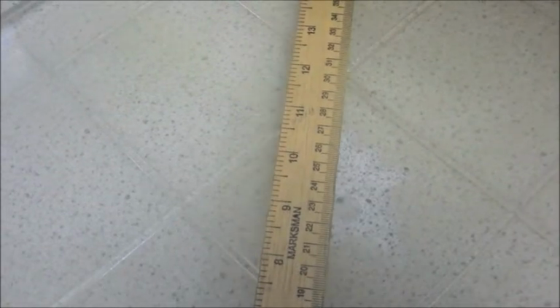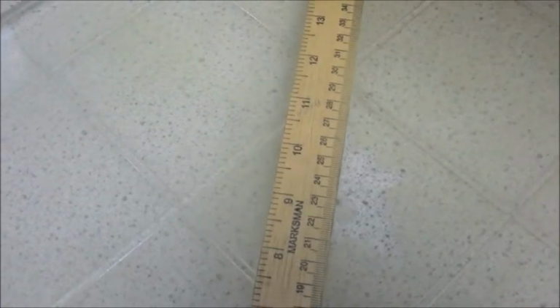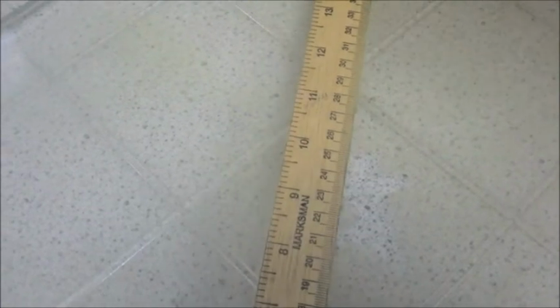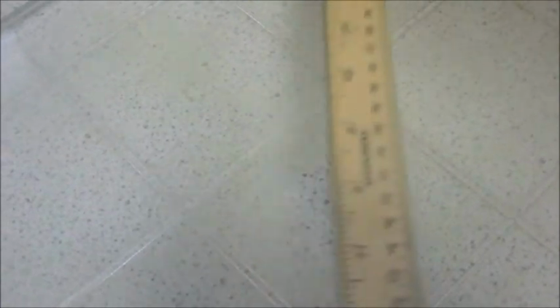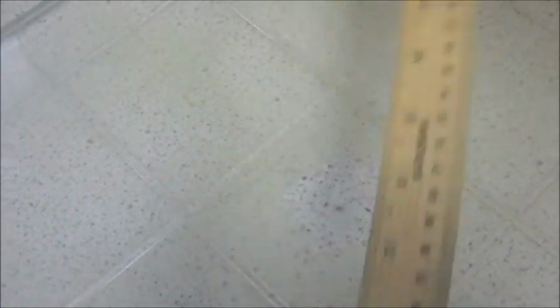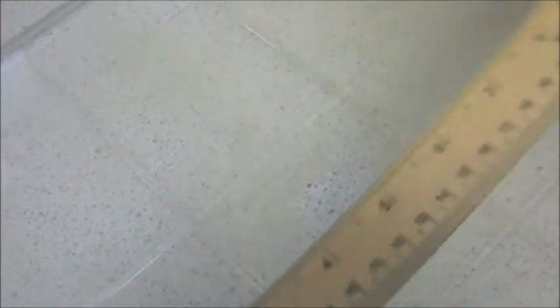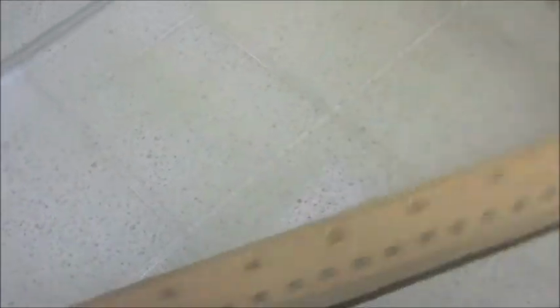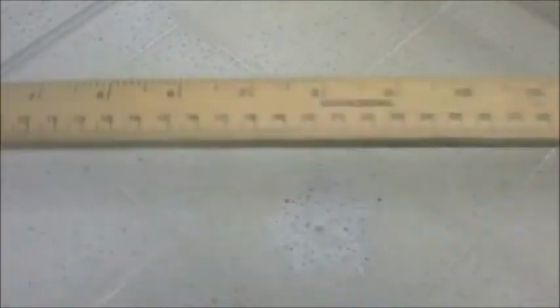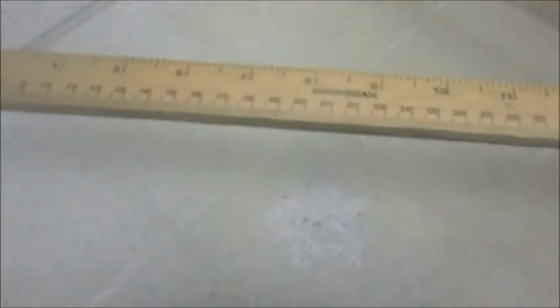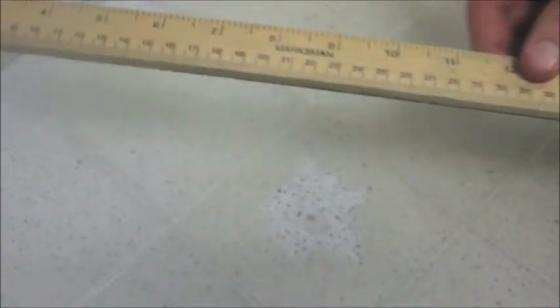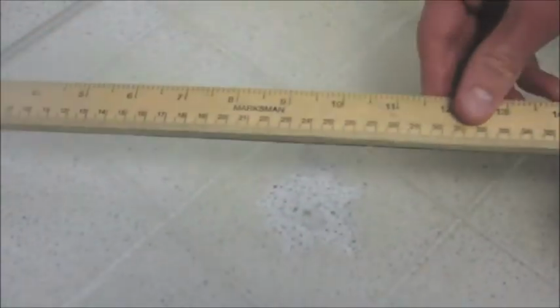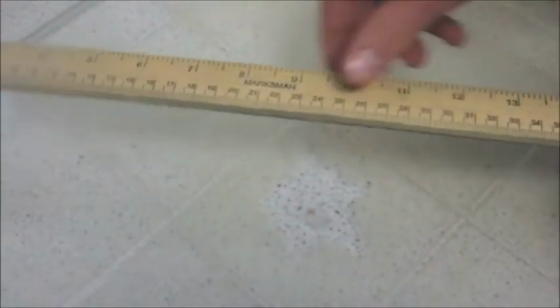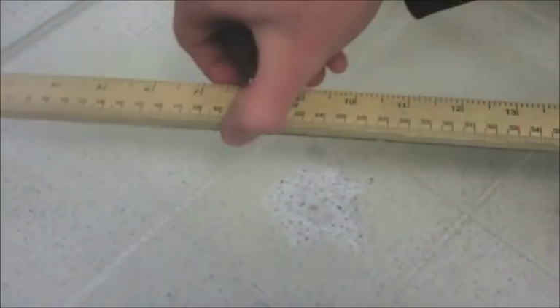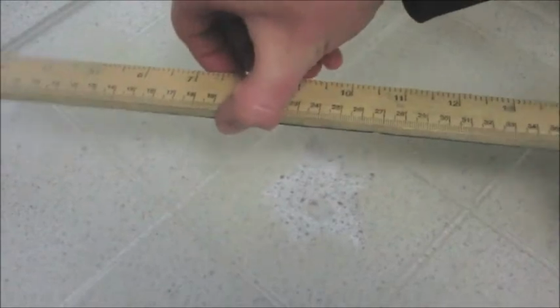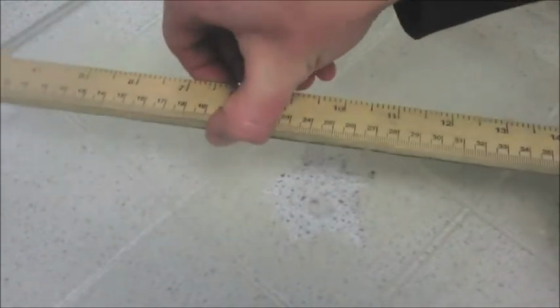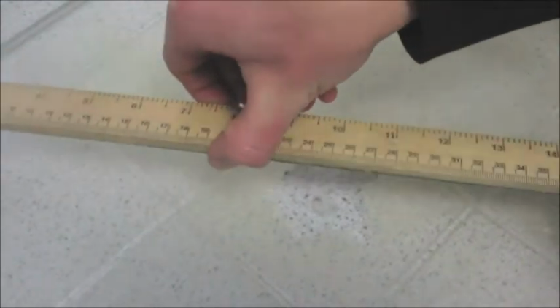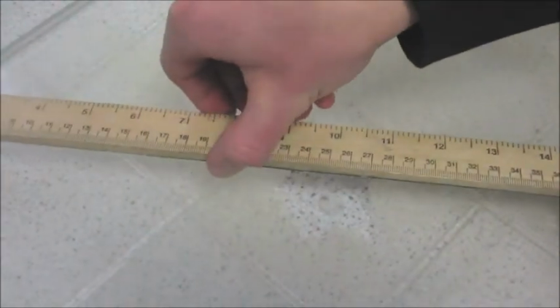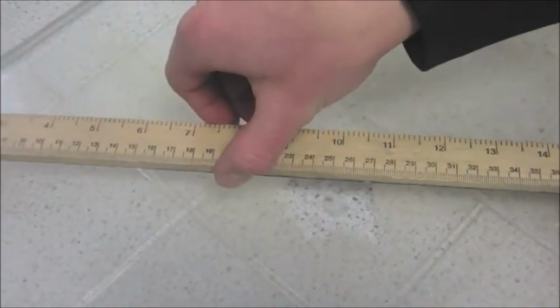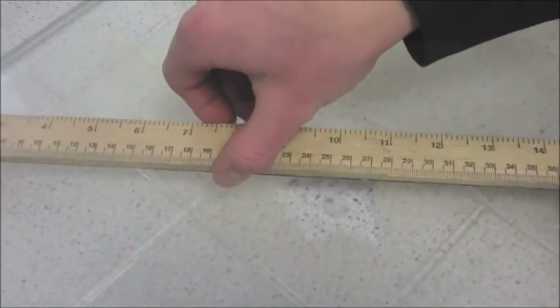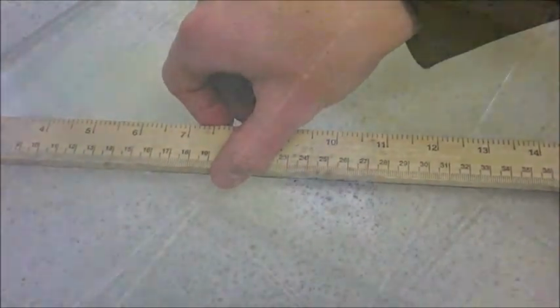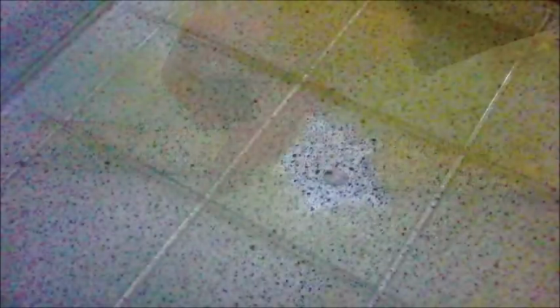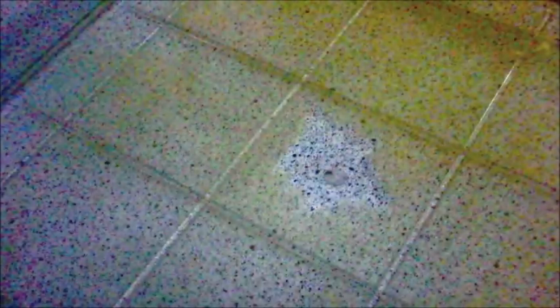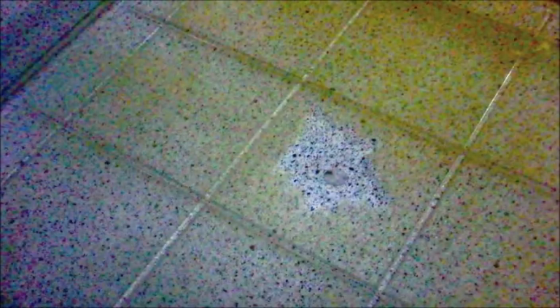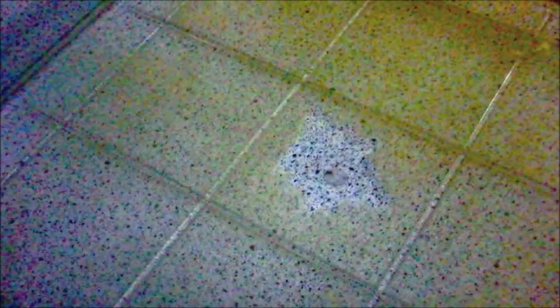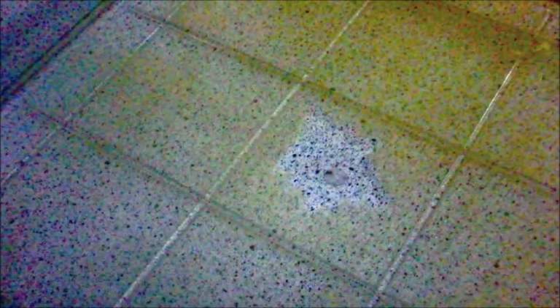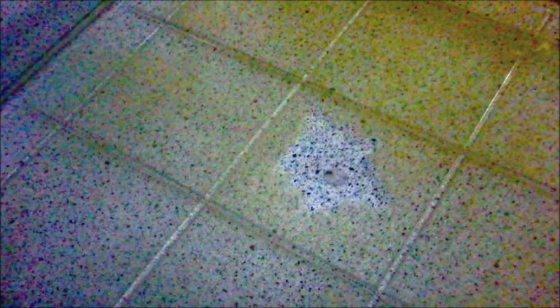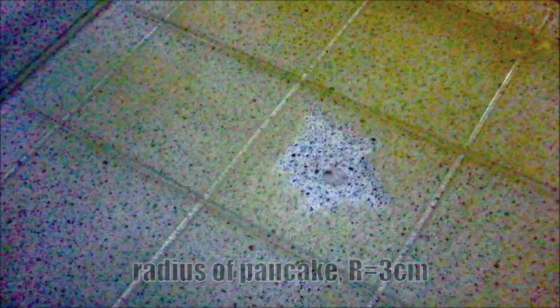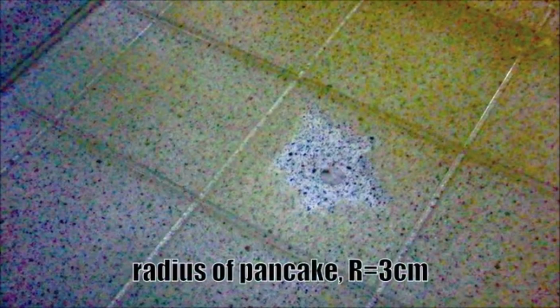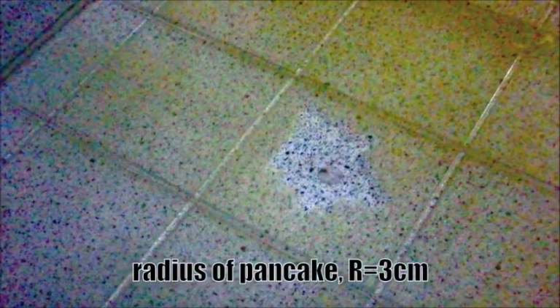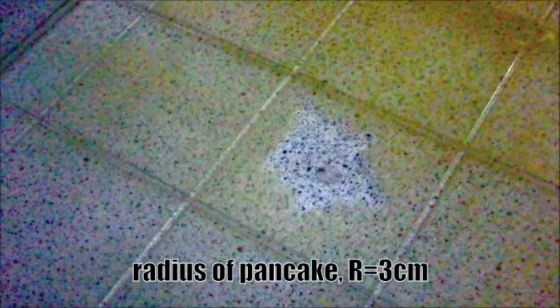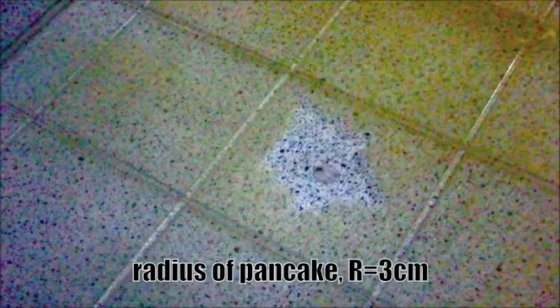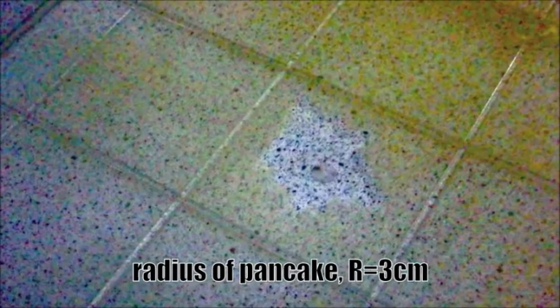Finally, by measuring the radius of the pancake of oil, you have all the information you need to estimate the size of an oil molecule, and therefore of an atom.